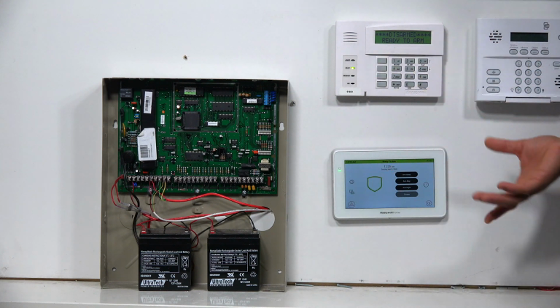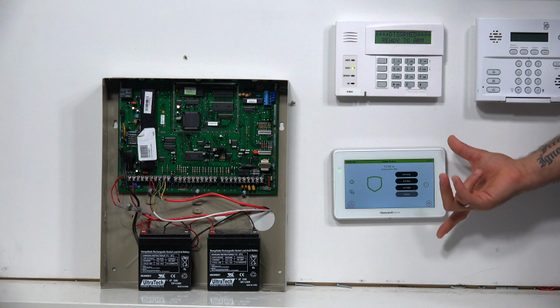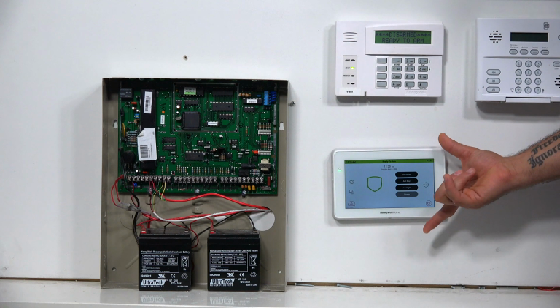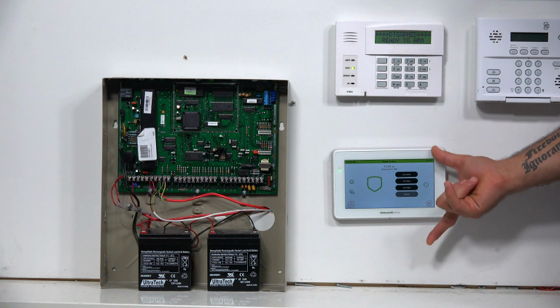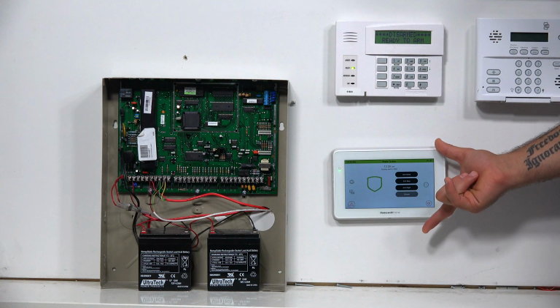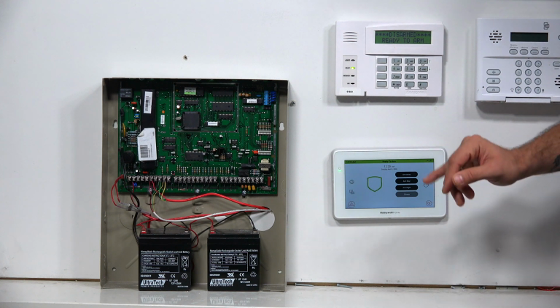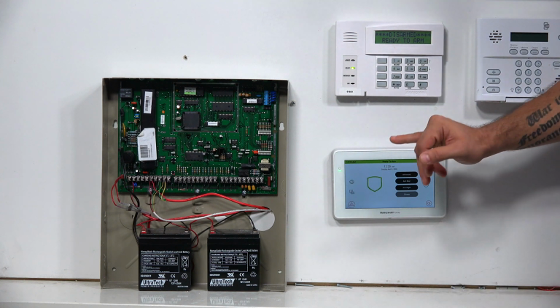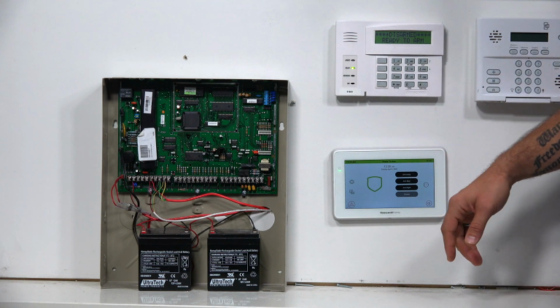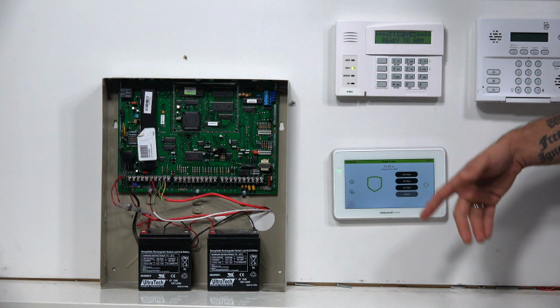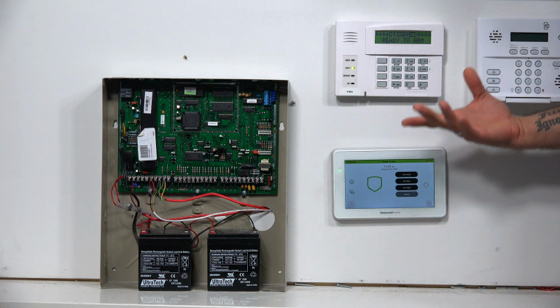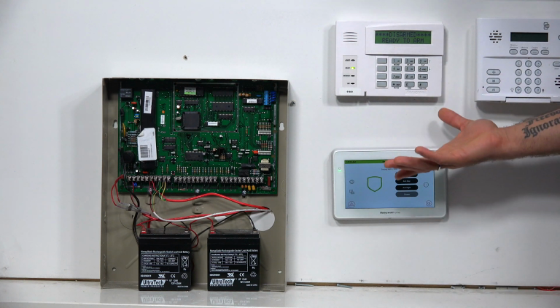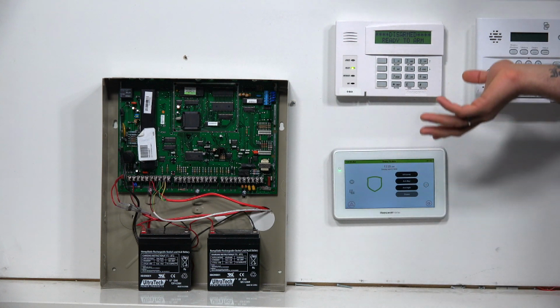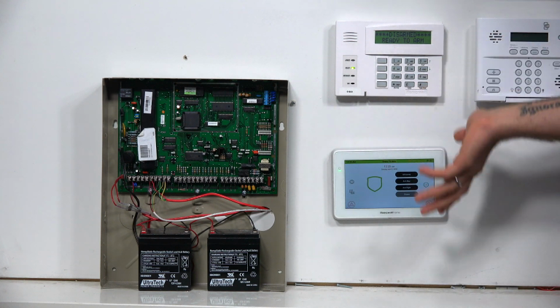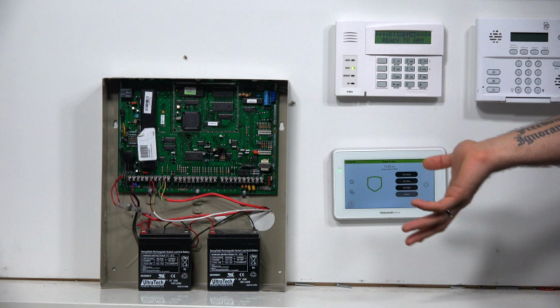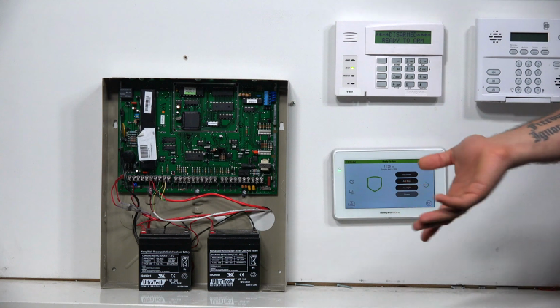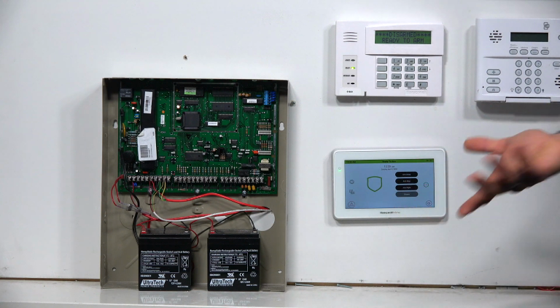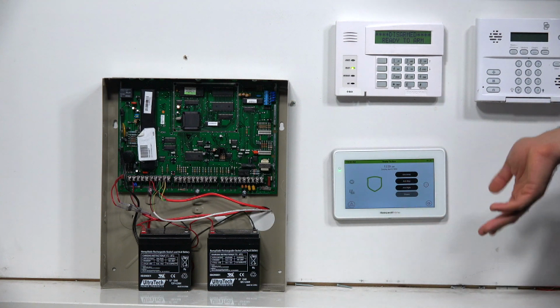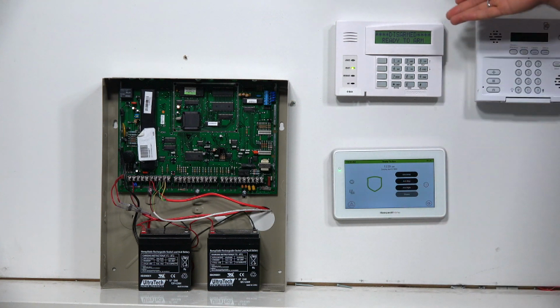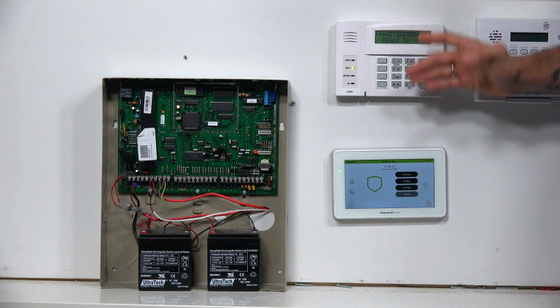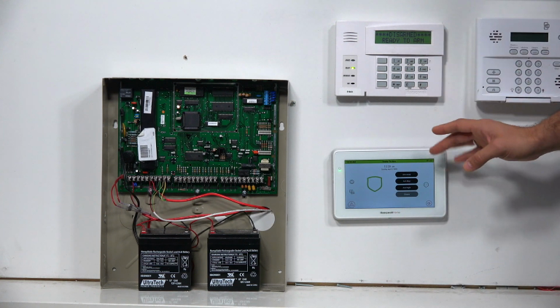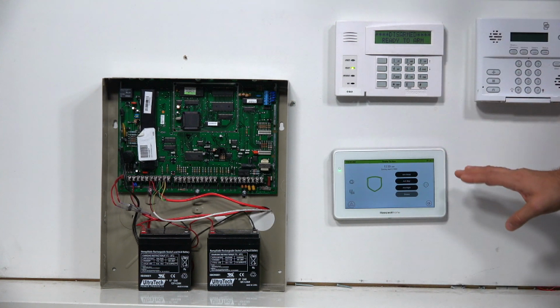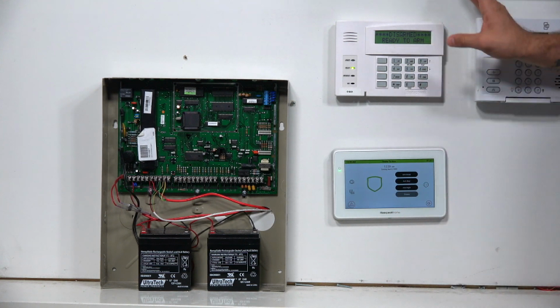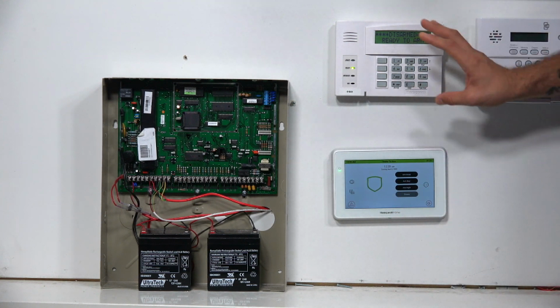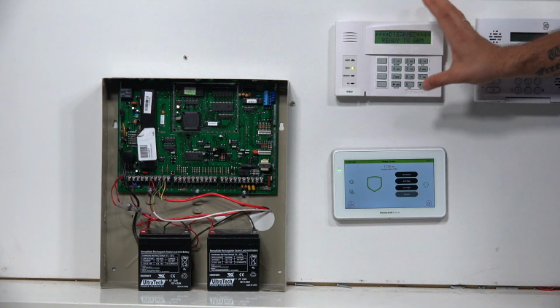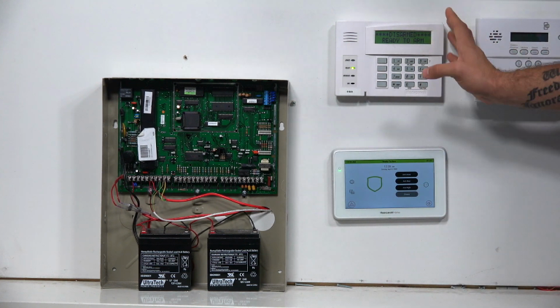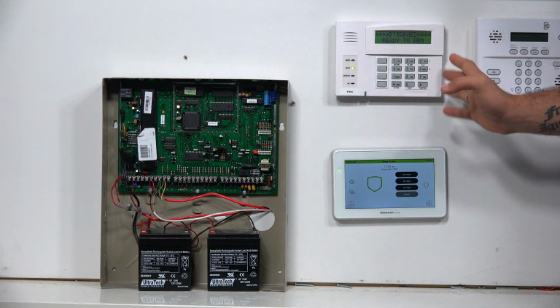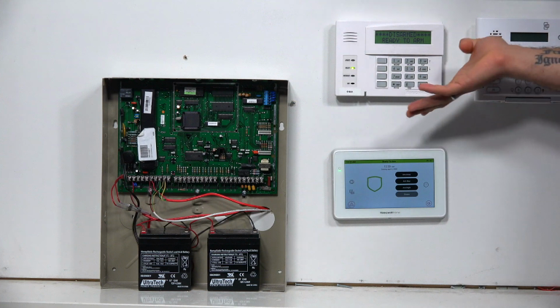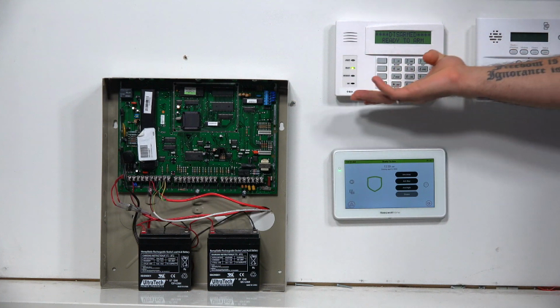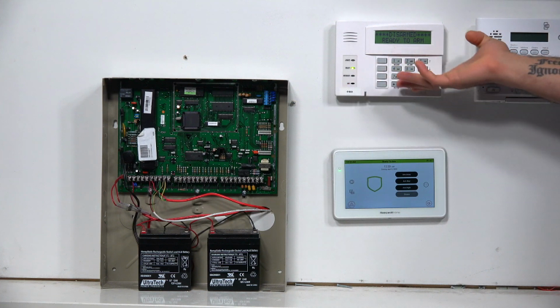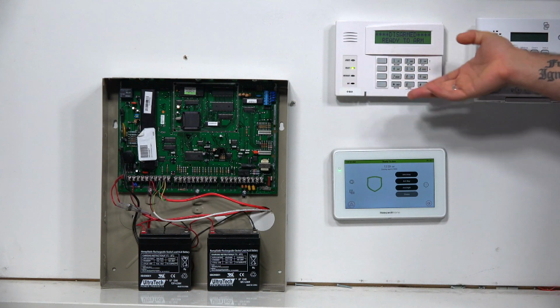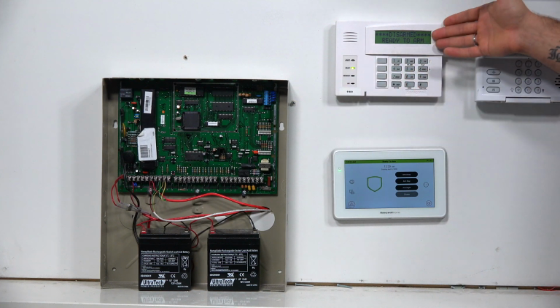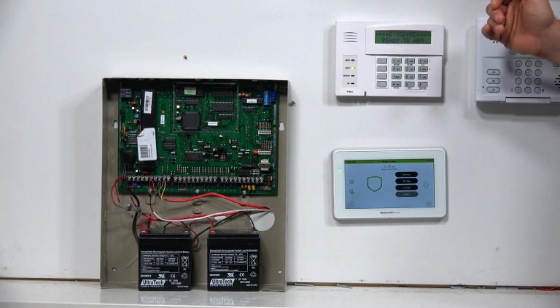It has a great bright color touchscreen, easy to understand and use buttons, and it's a great keypad for people of all ages. As you can see, it's a significant upgrade over a push-button keypad, such as the 6160V, which we have right up here.